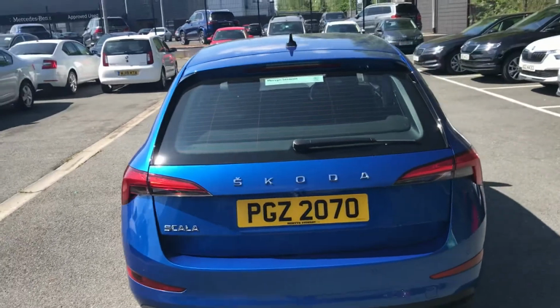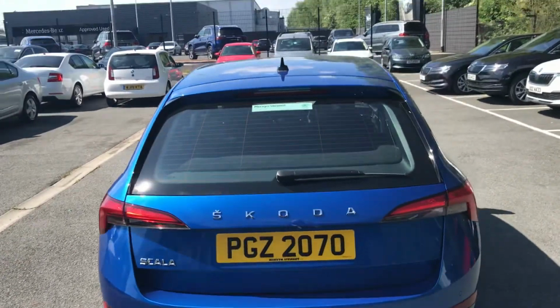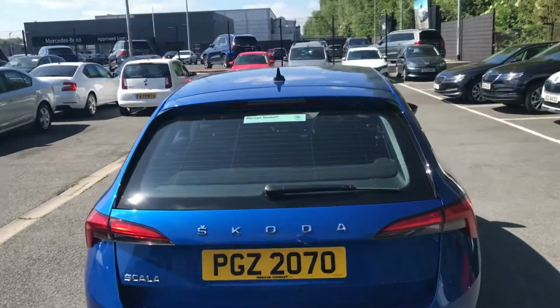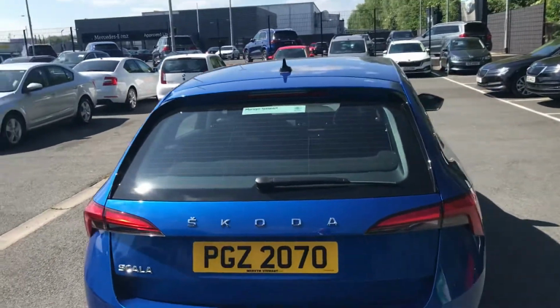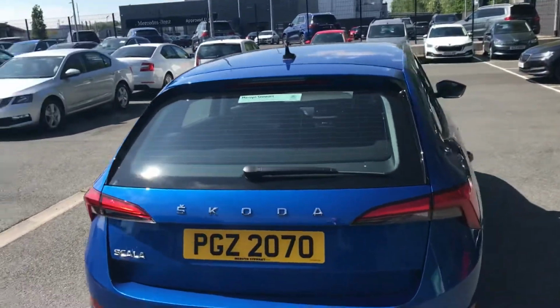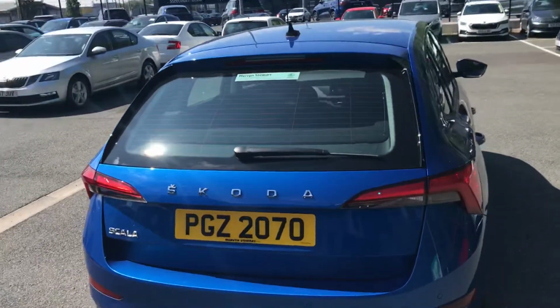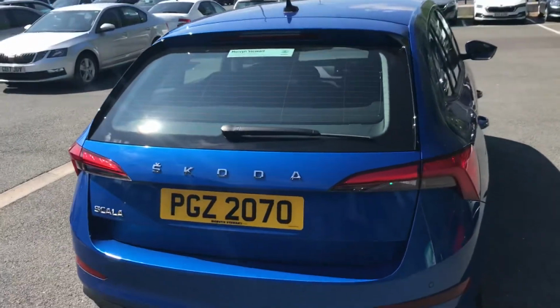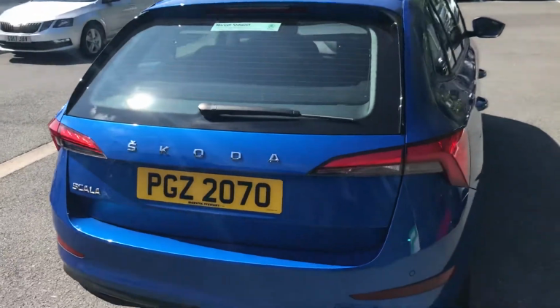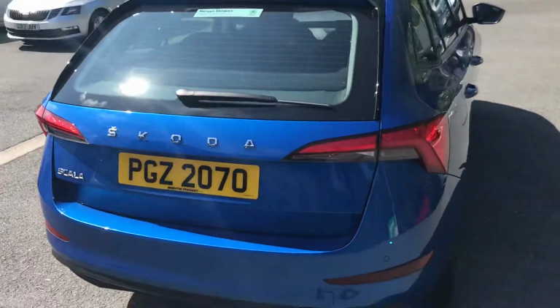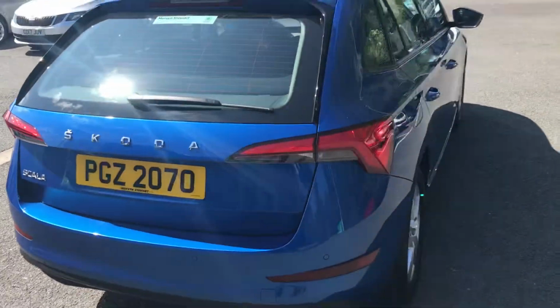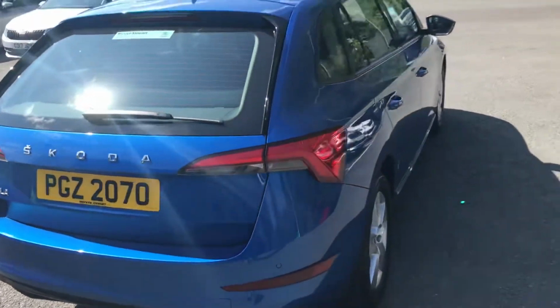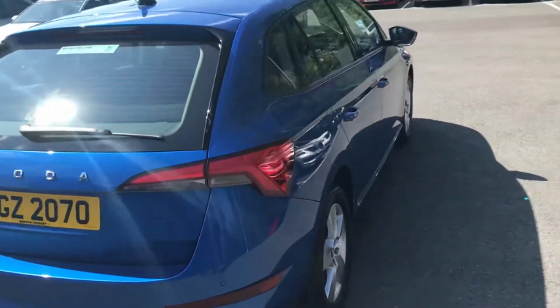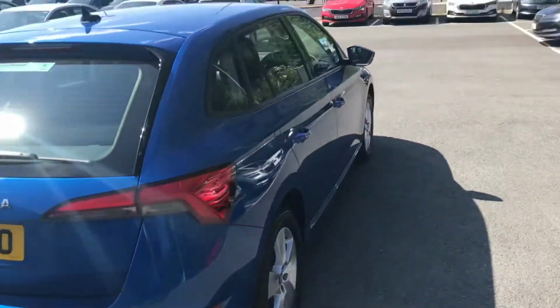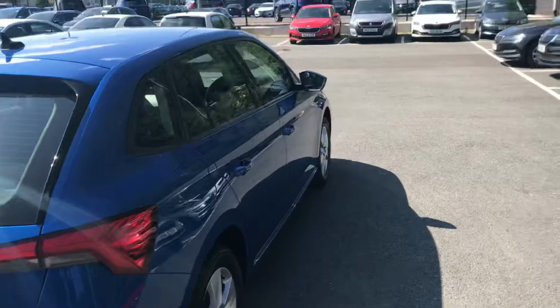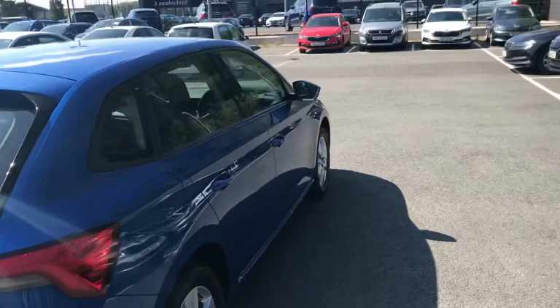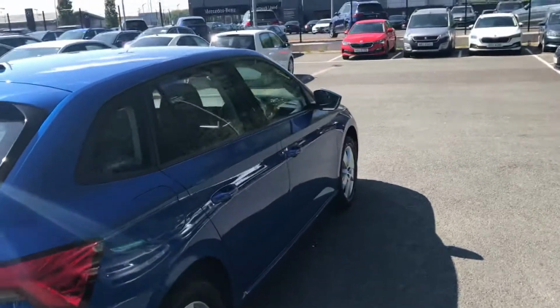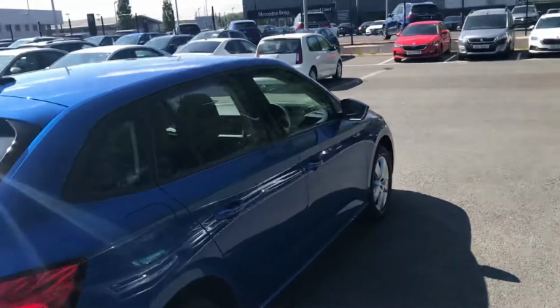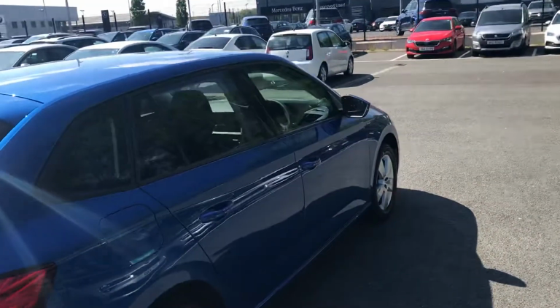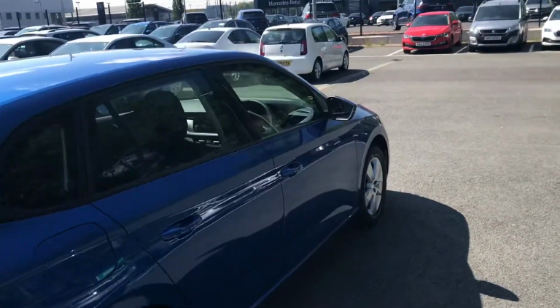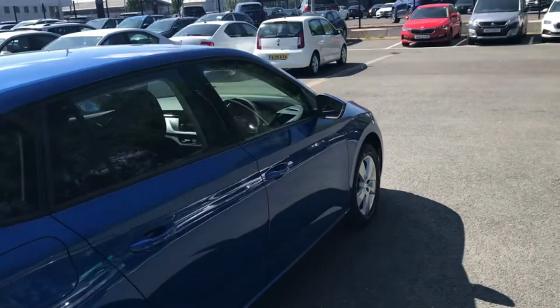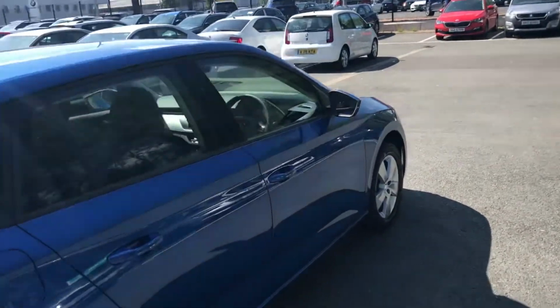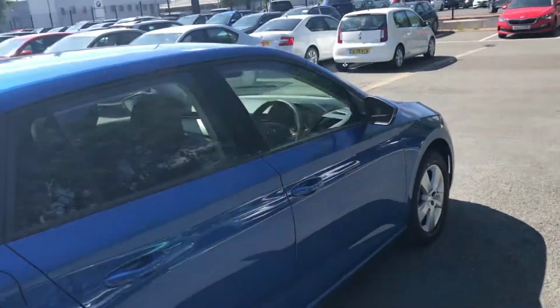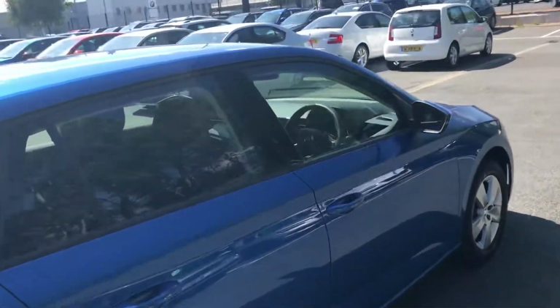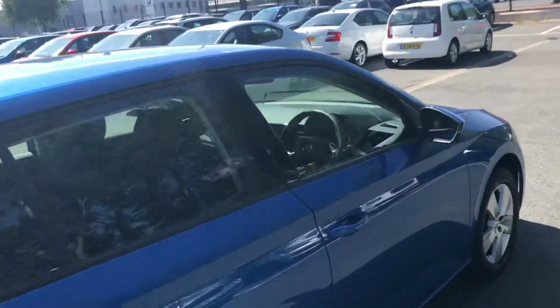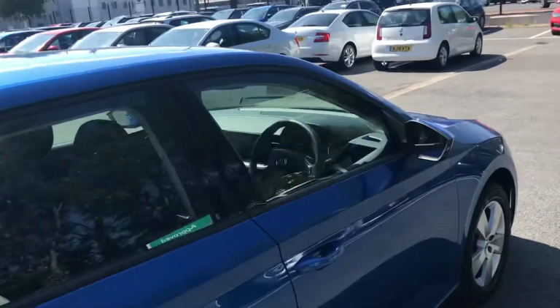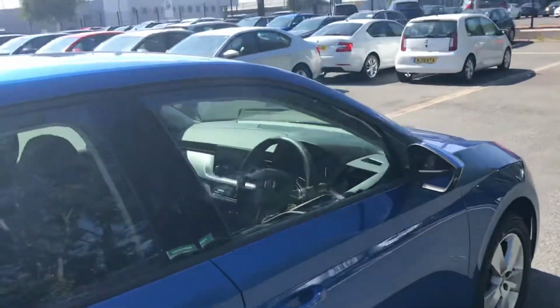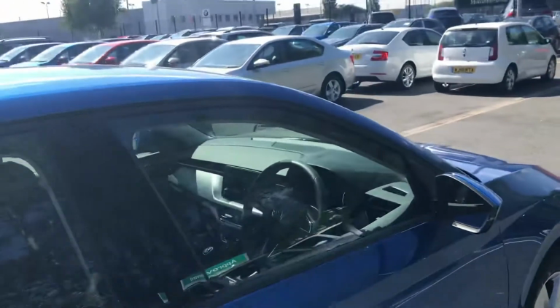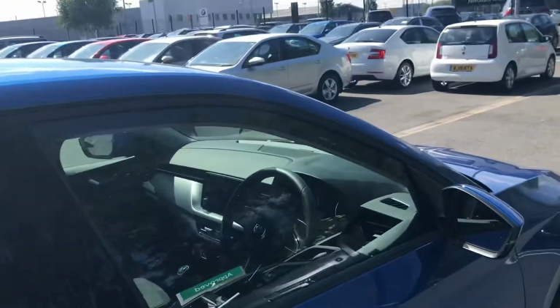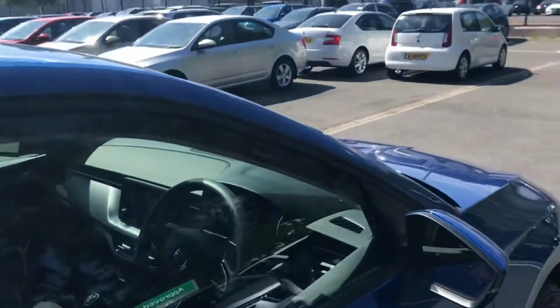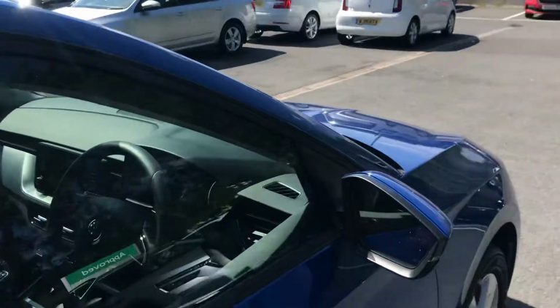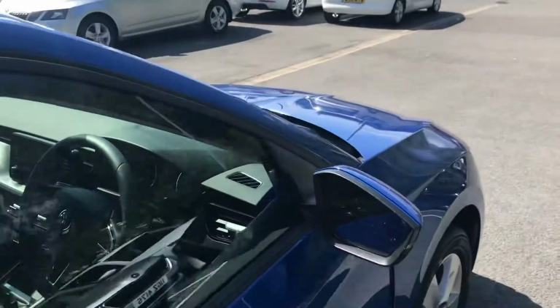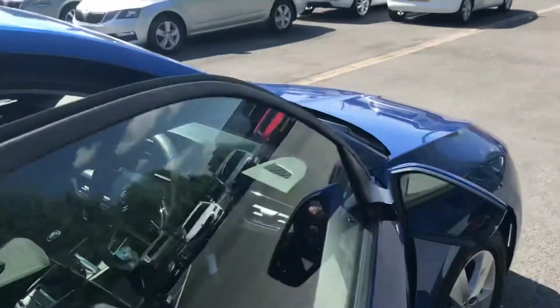Around the back of the vehicle you have your parking sensors, and whenever we get into the car I'll show you your park pilot. It's a 1 litre petrol, 110 brake horsepower.